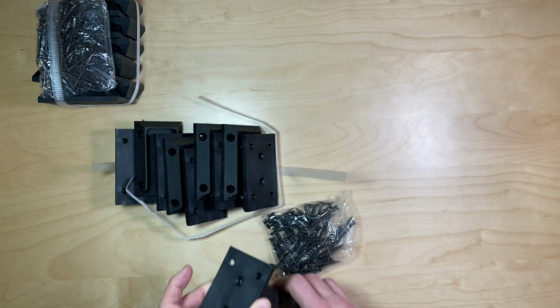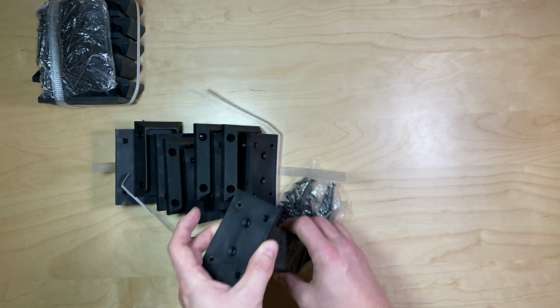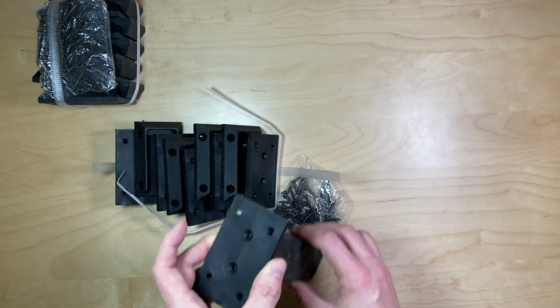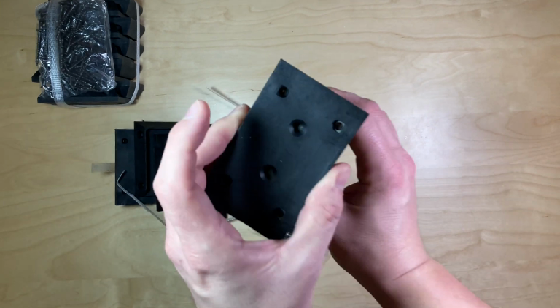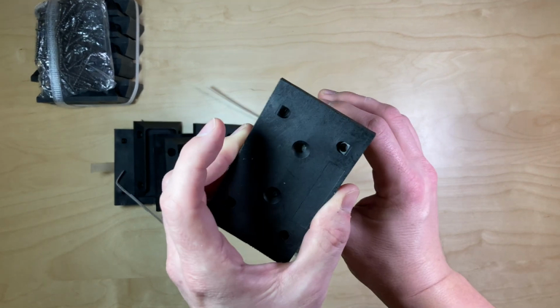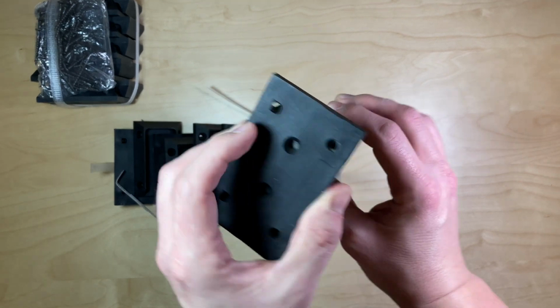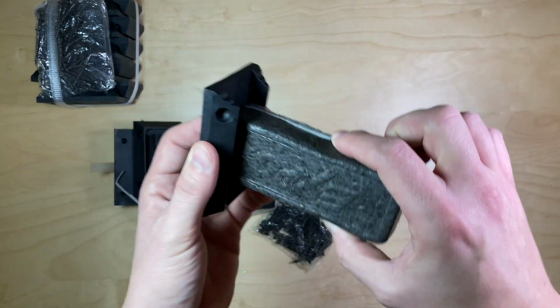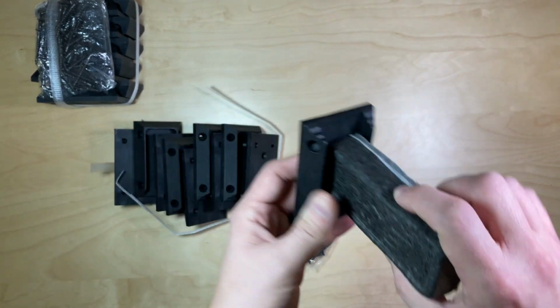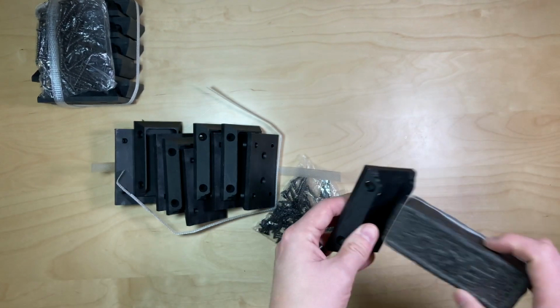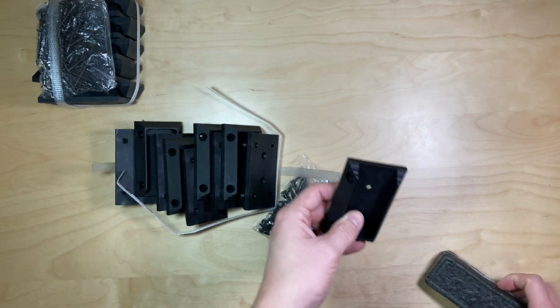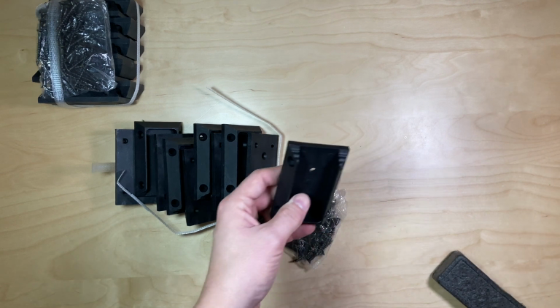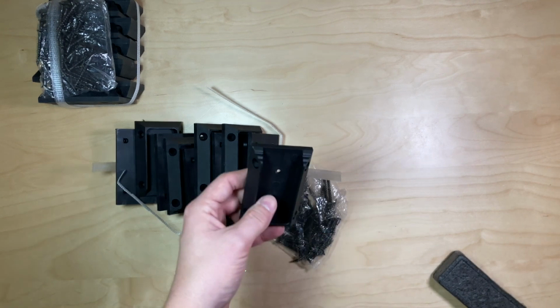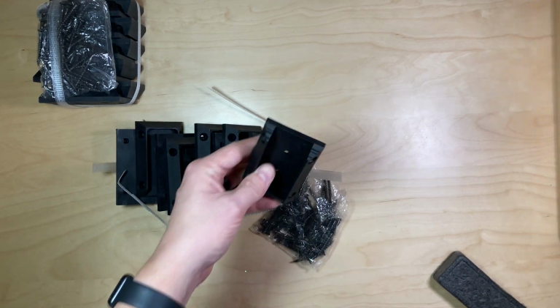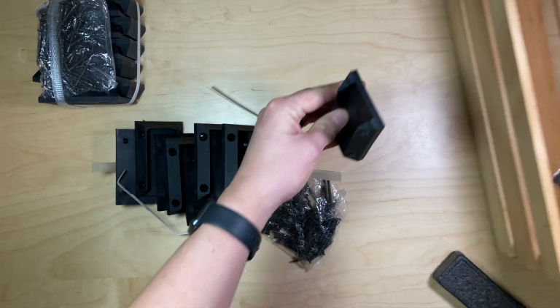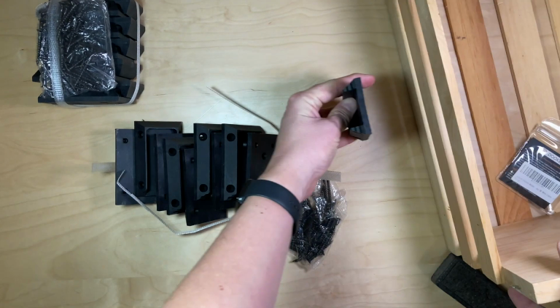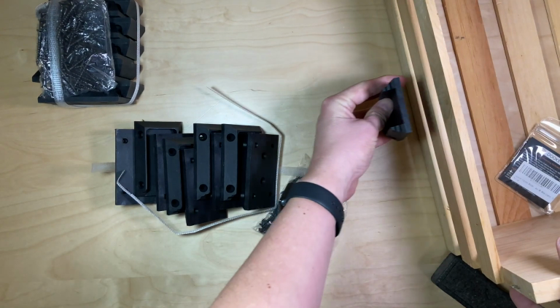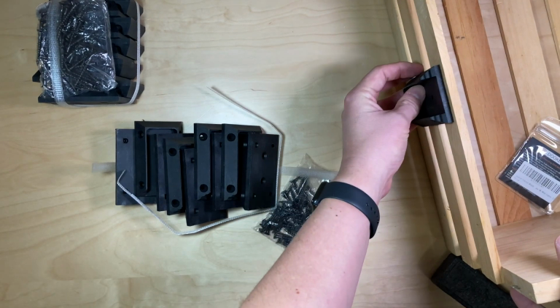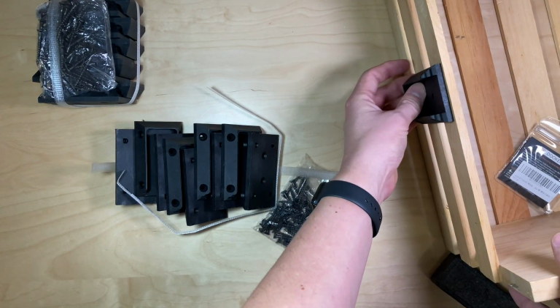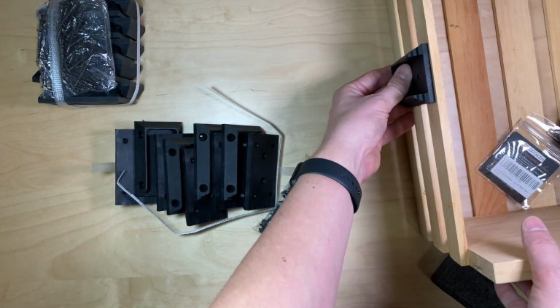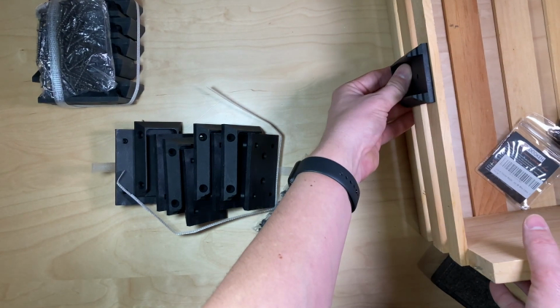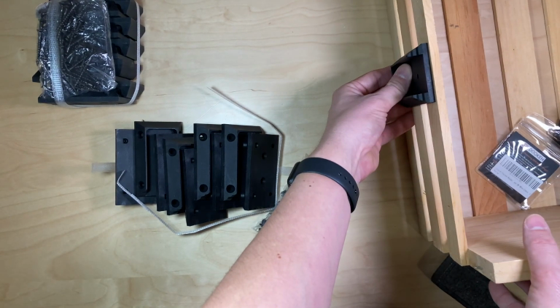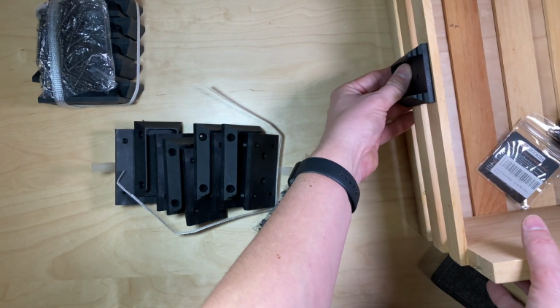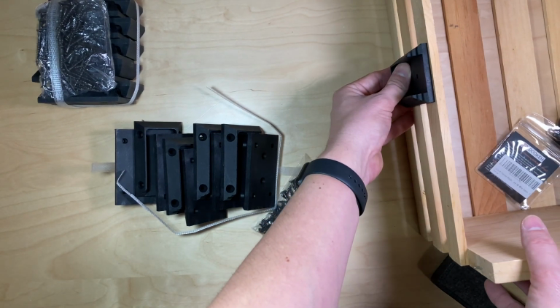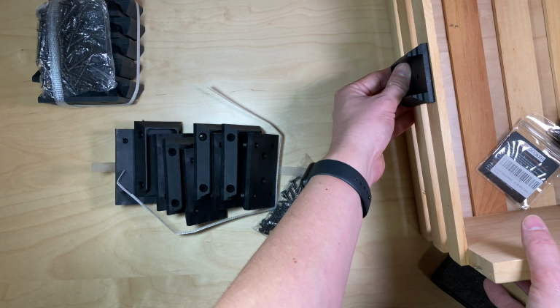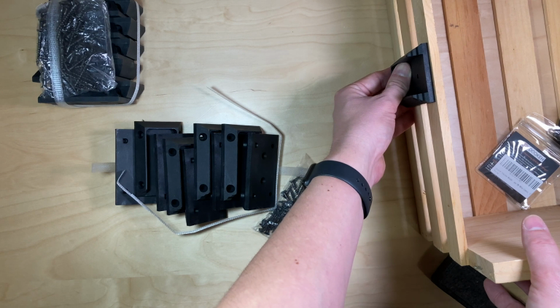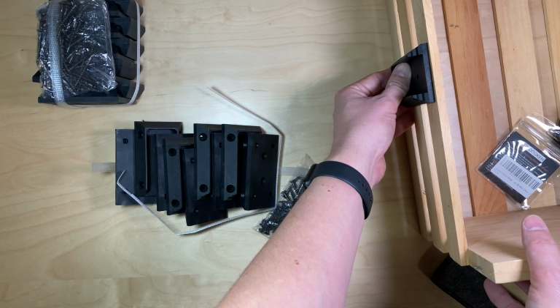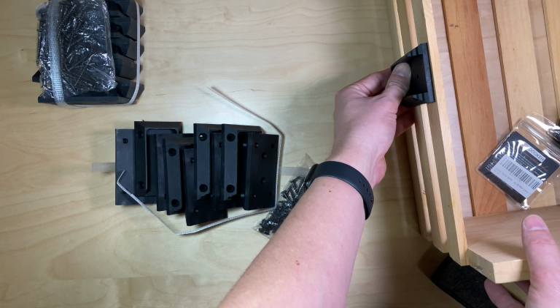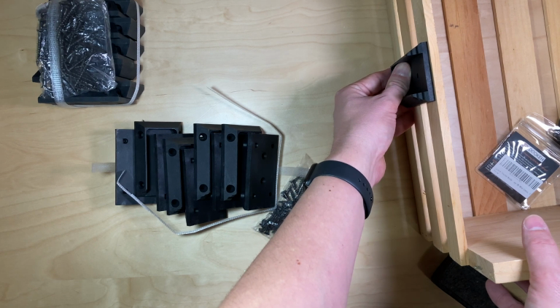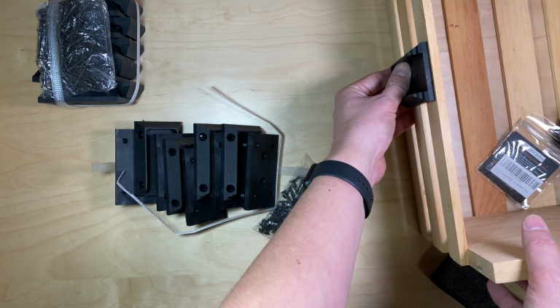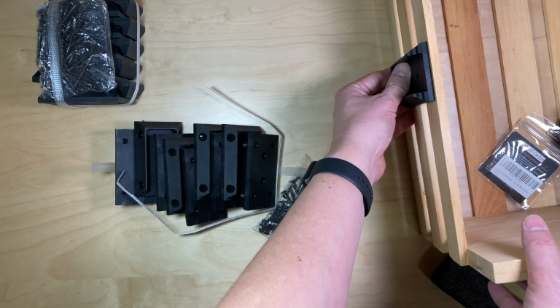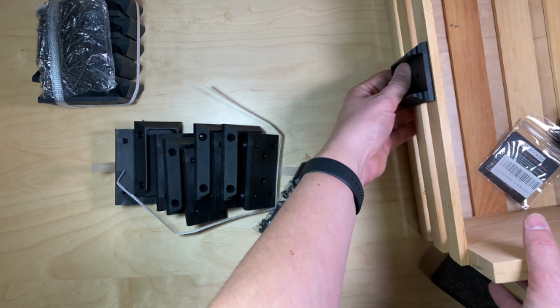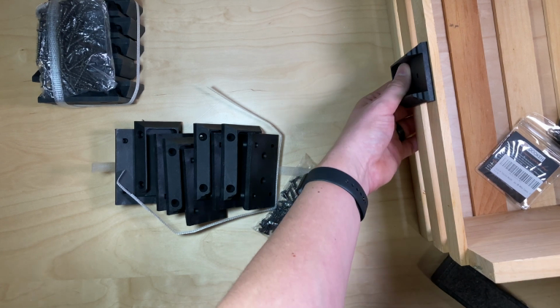All of the hardware is included. You drill the screws into your board, and then you mount this to the side of something — the post, the wall, what have you.